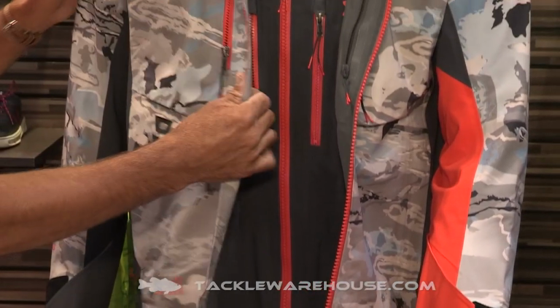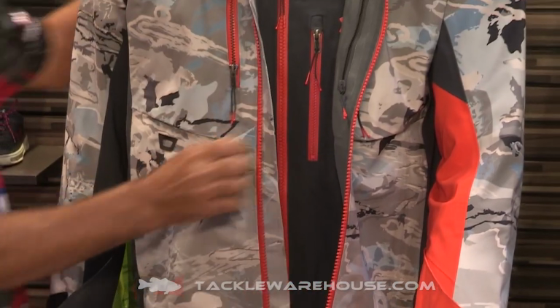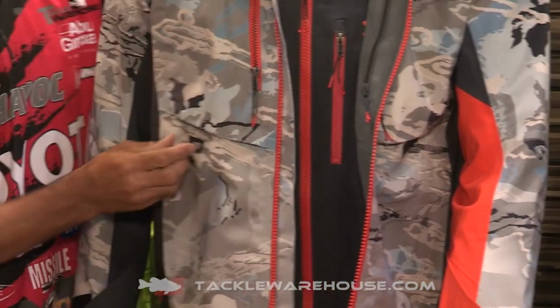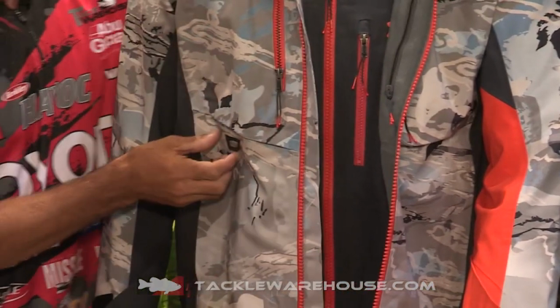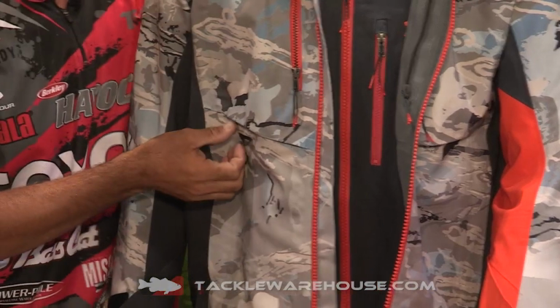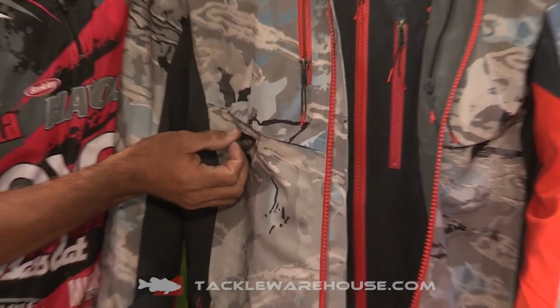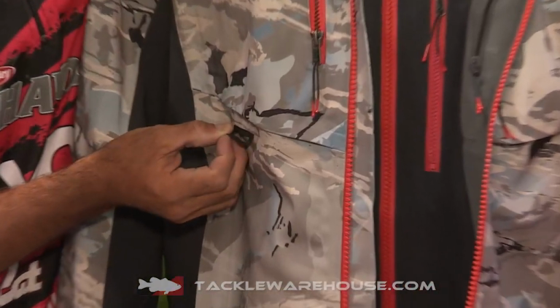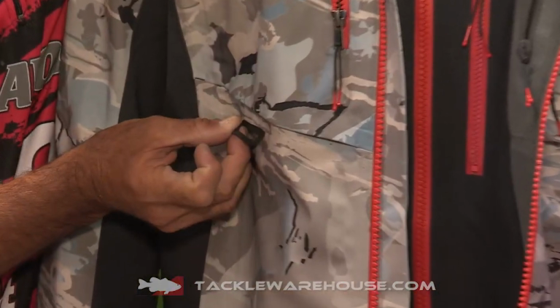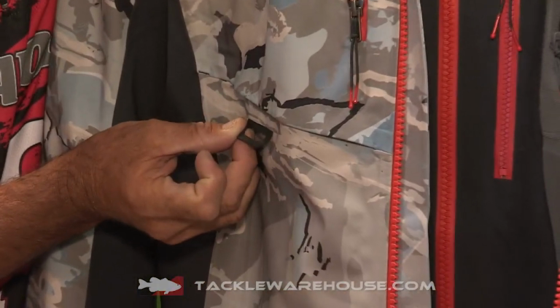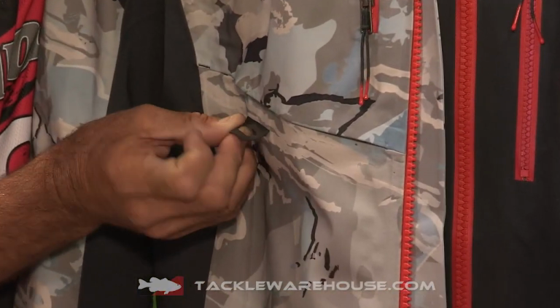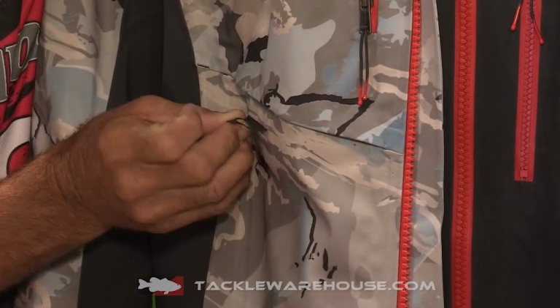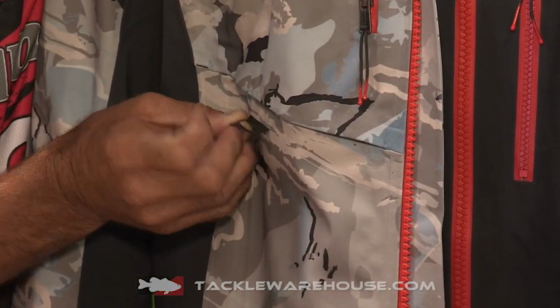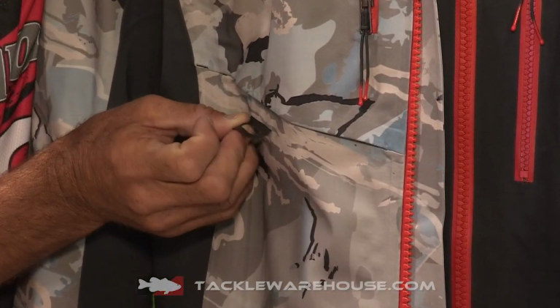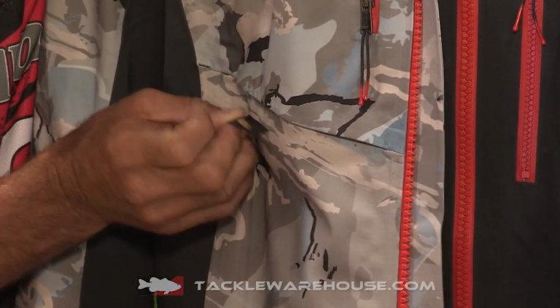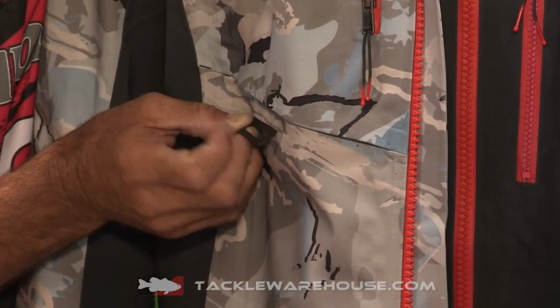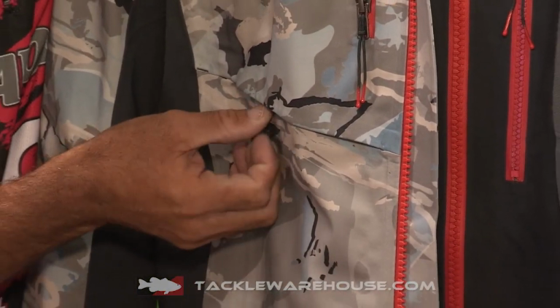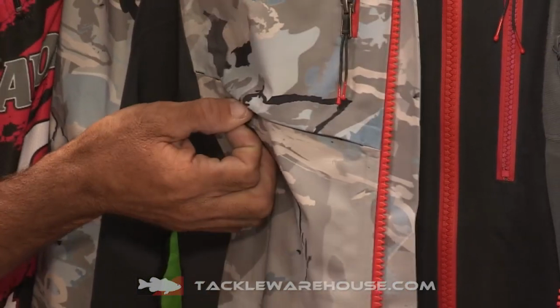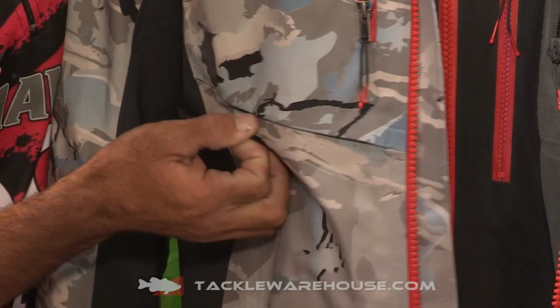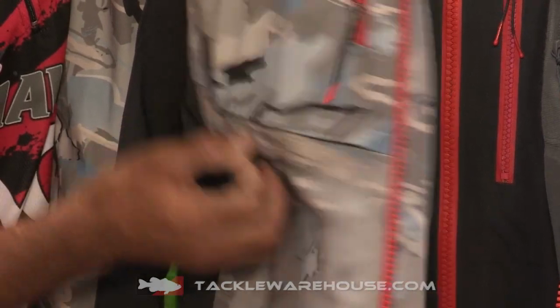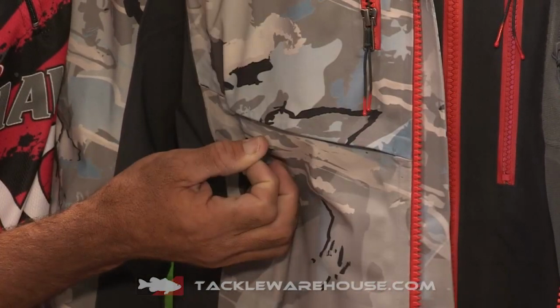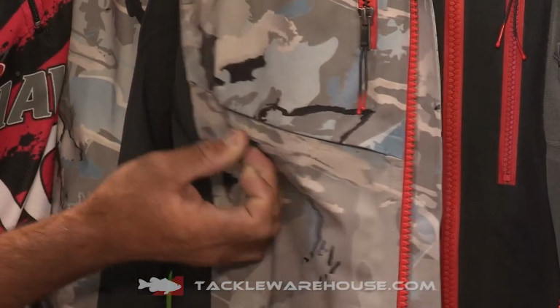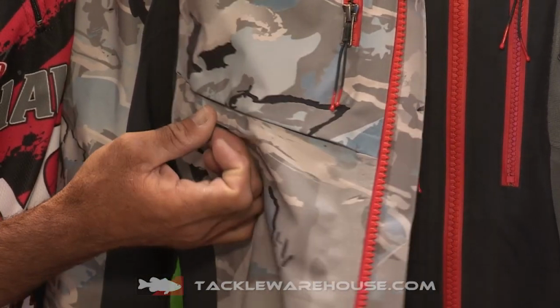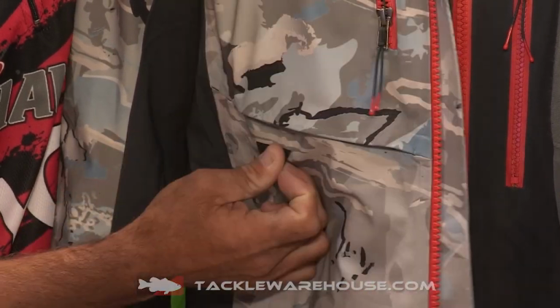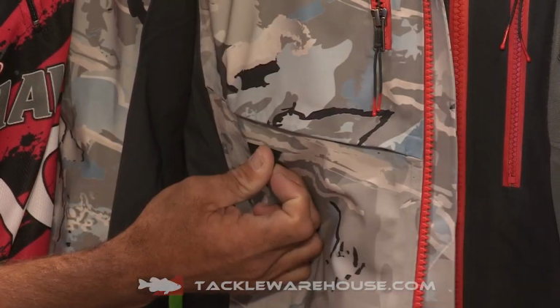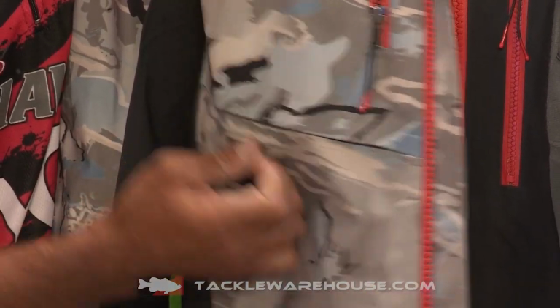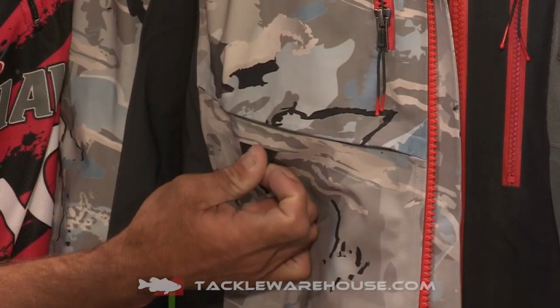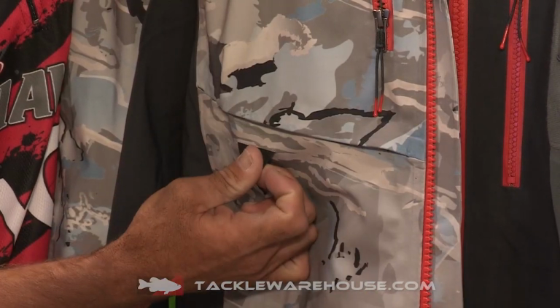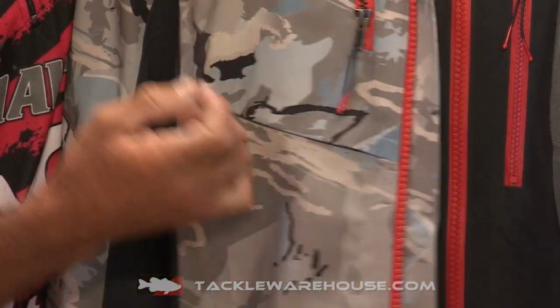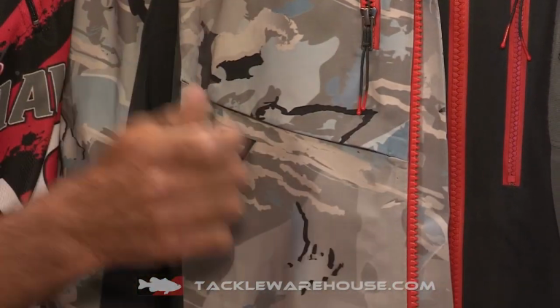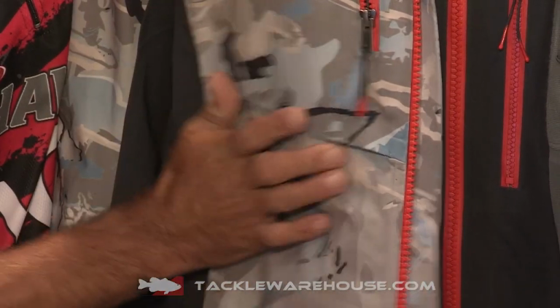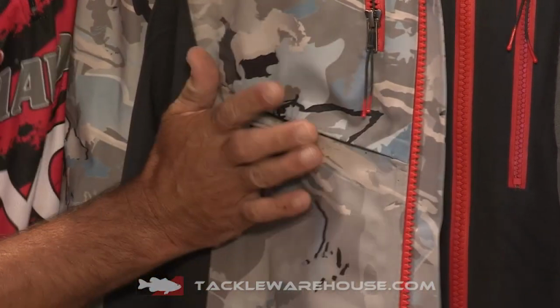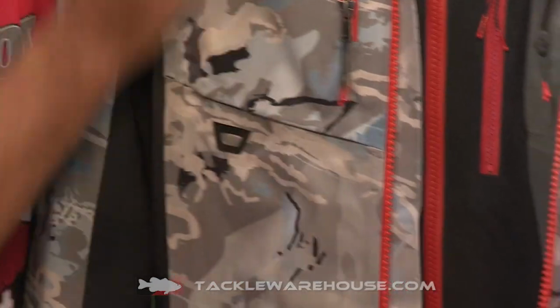The other thing is, check this little feature out right here — really cool. It's not a bottle opener; it's a kill switch attachment. You can put it right here, and if you don't have one on your vest, it goes right on your jacket.